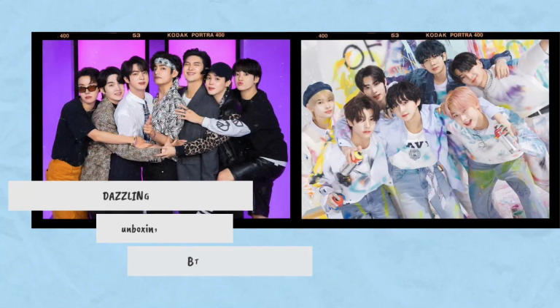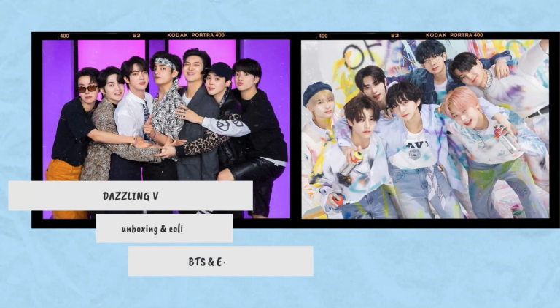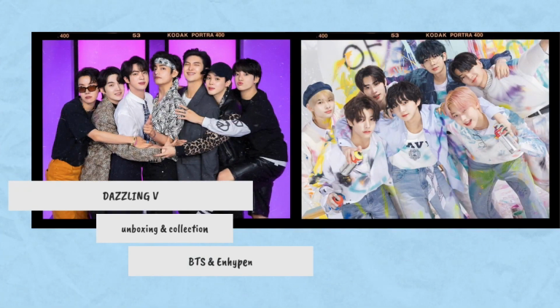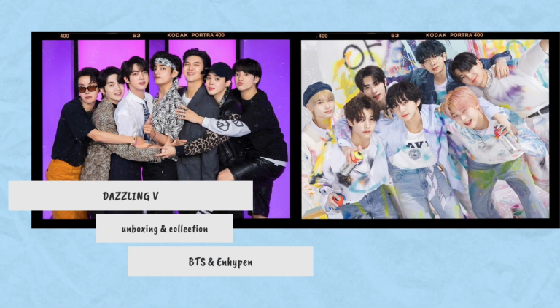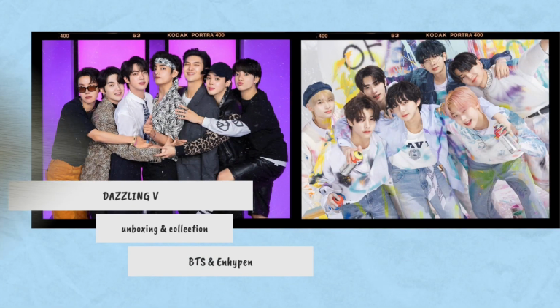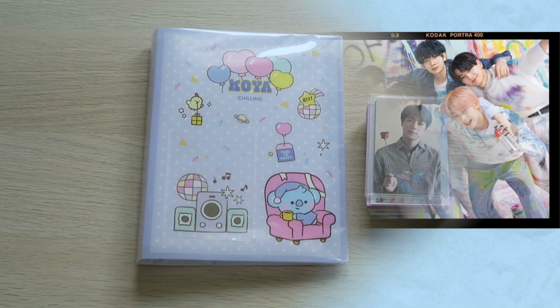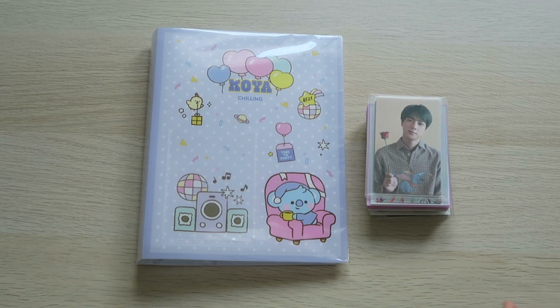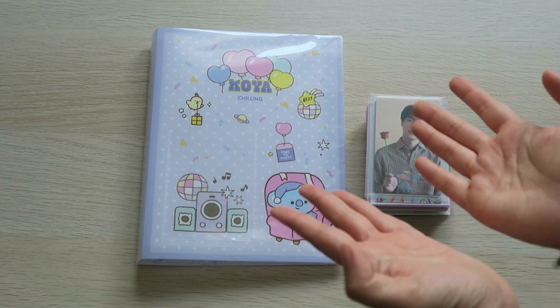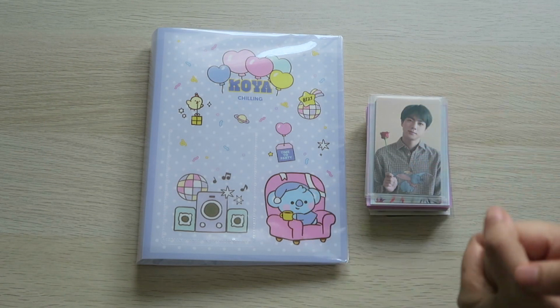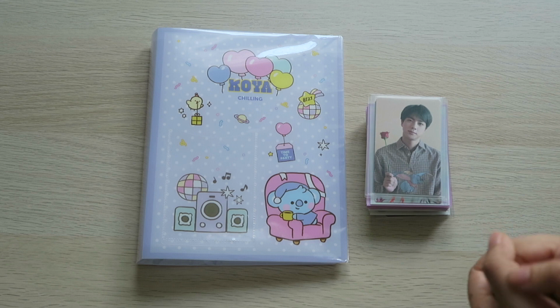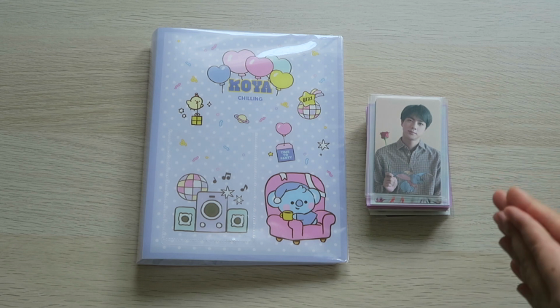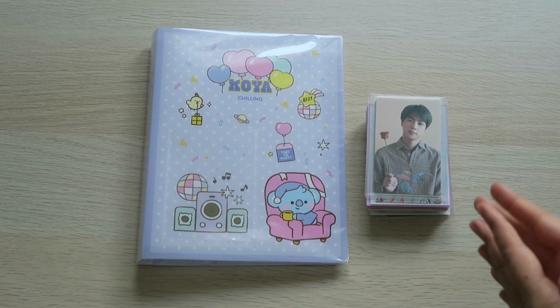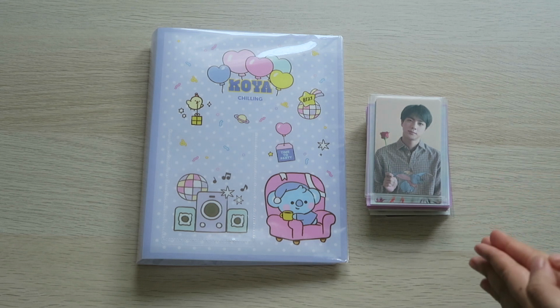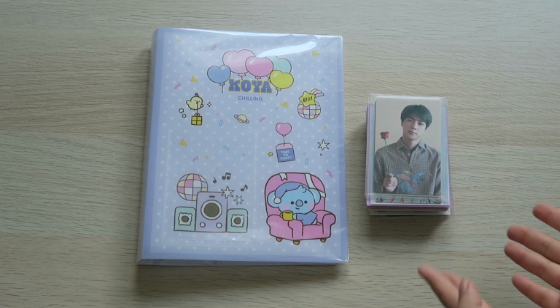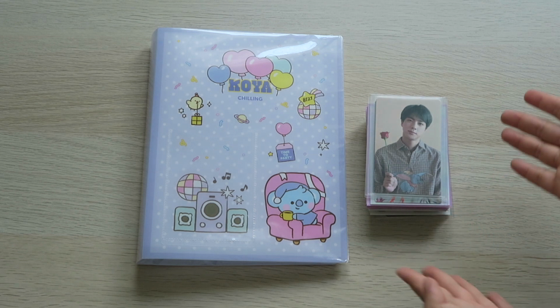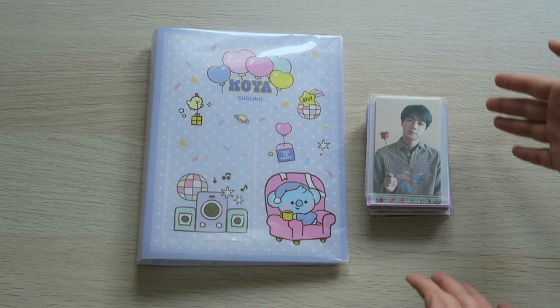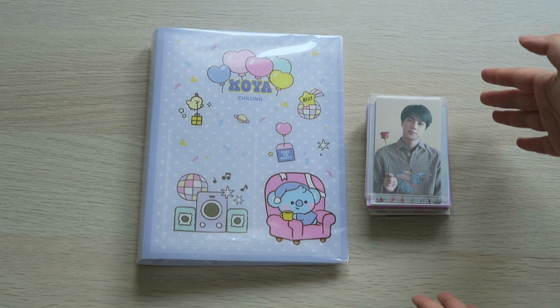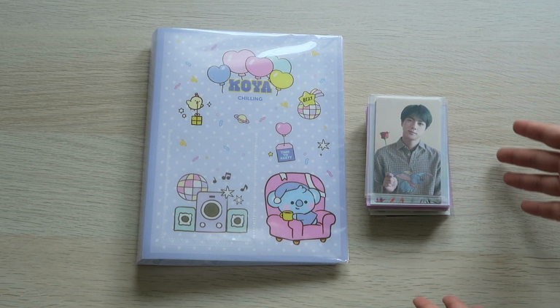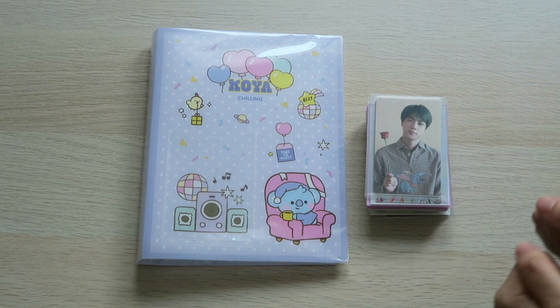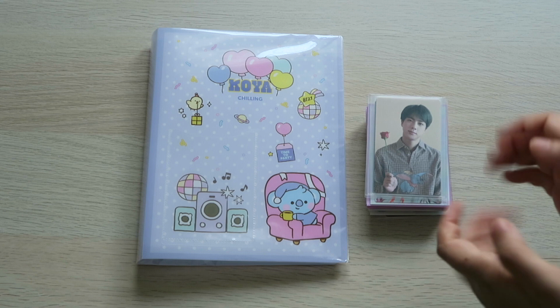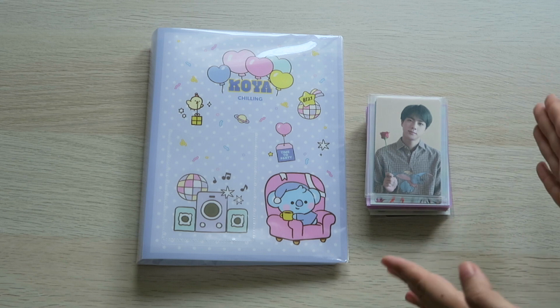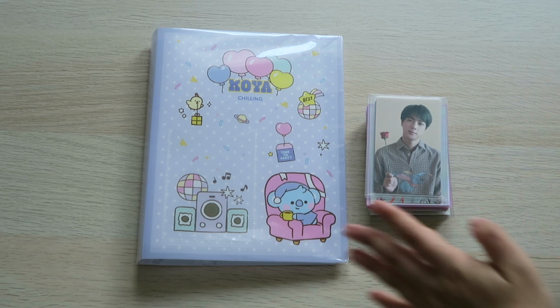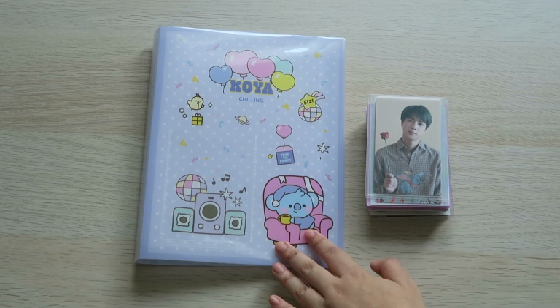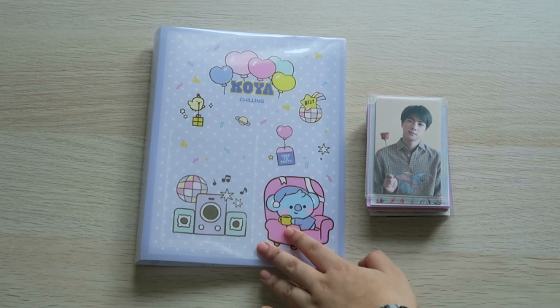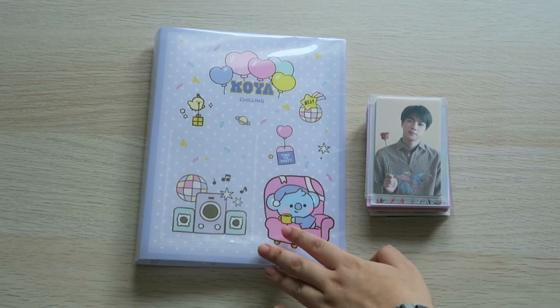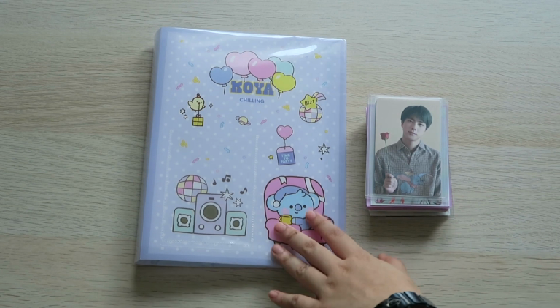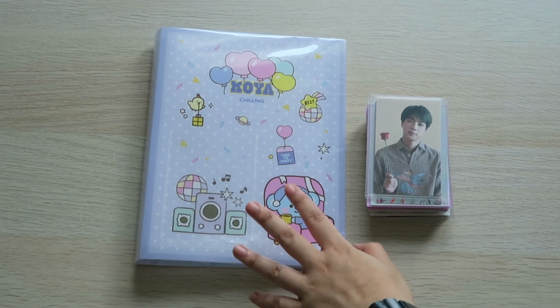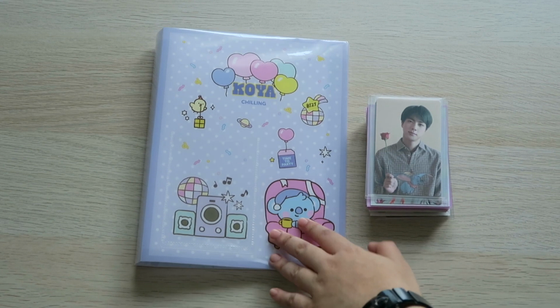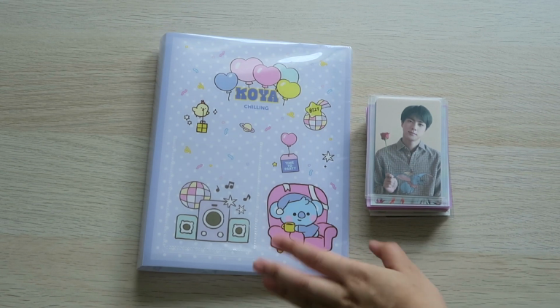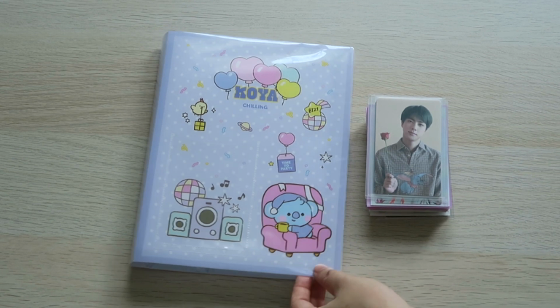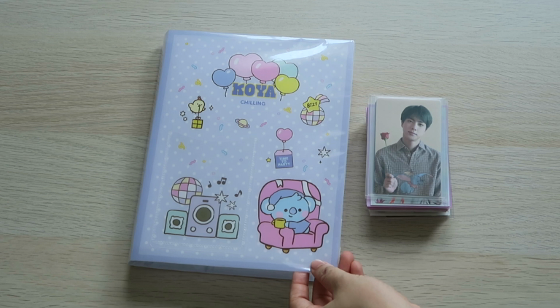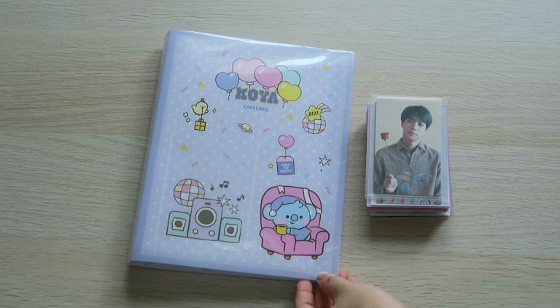Annyeong! Hey everyone, it's Evelyn here and welcome back to another video. So today, I'm gonna sort my BTS photocard collection, the regular size photocard, into this BT21 photo album or collect book.